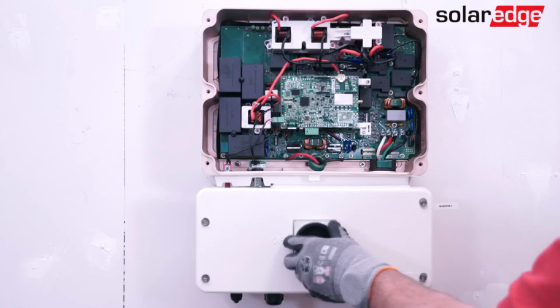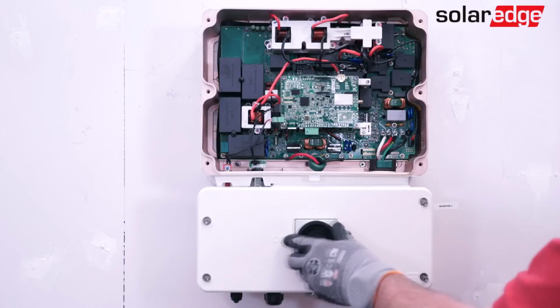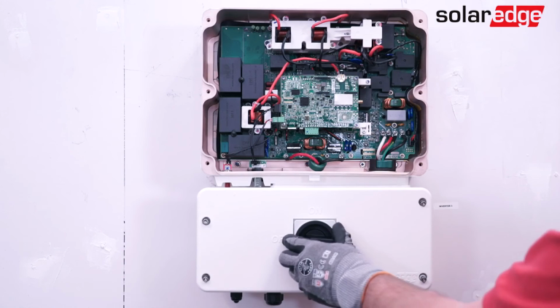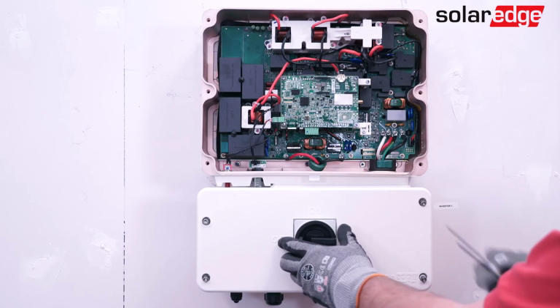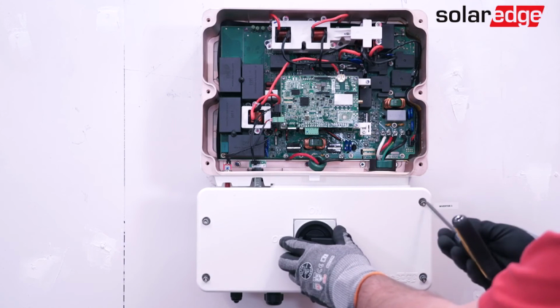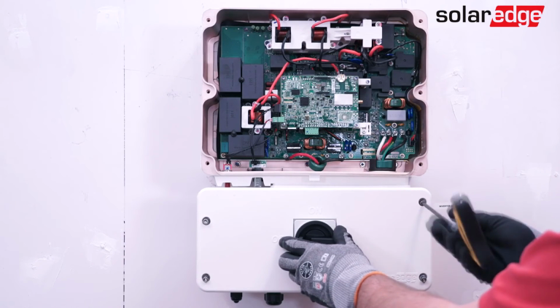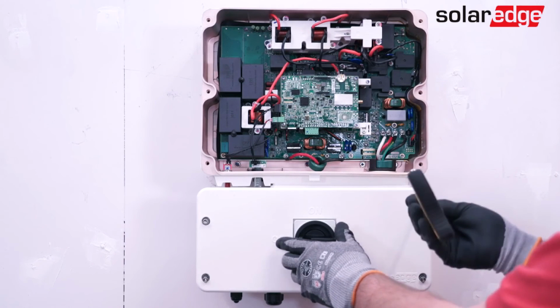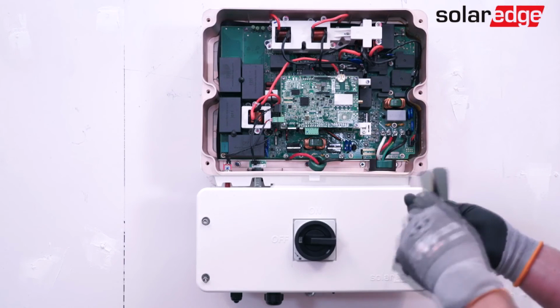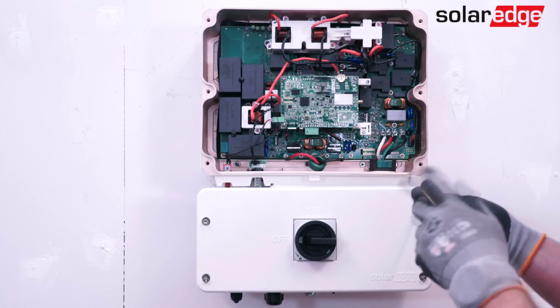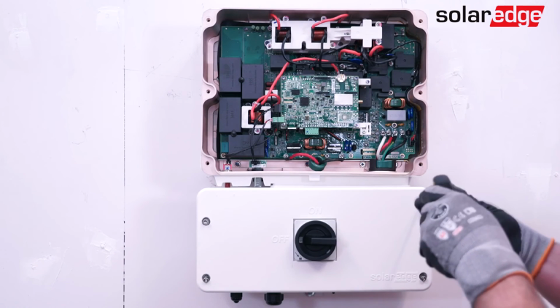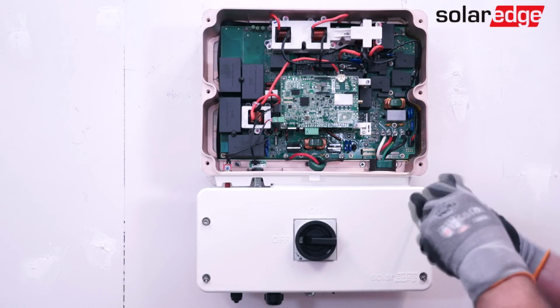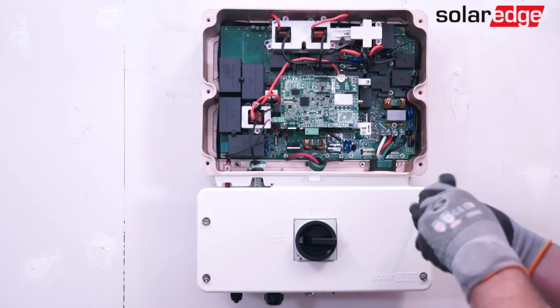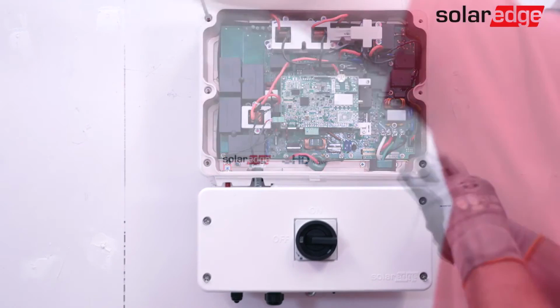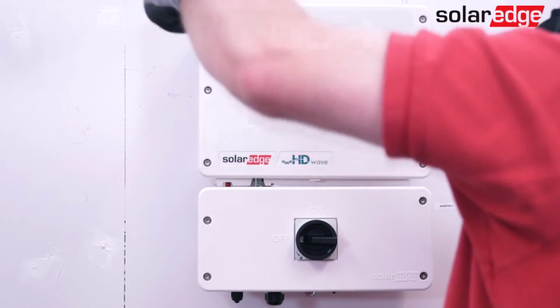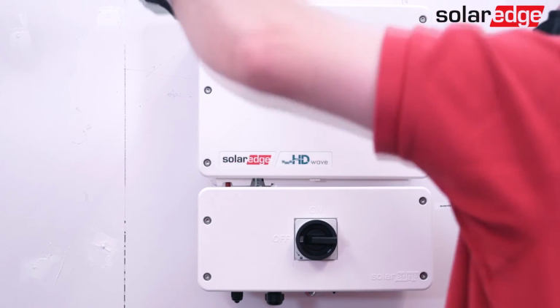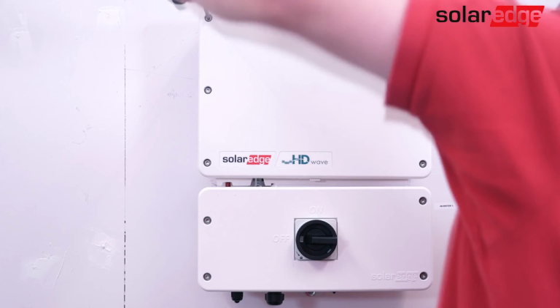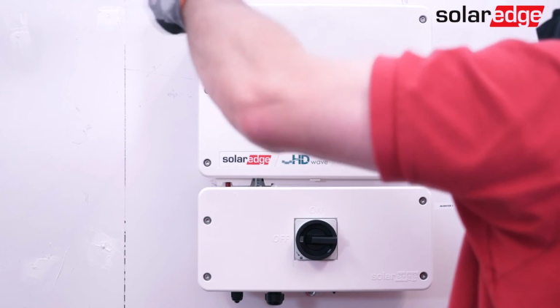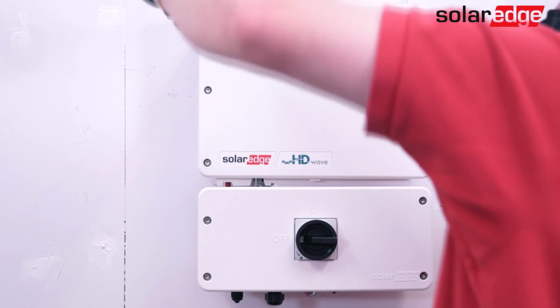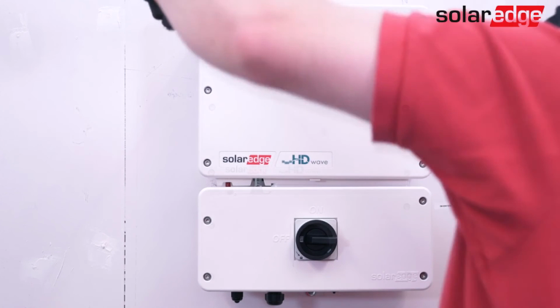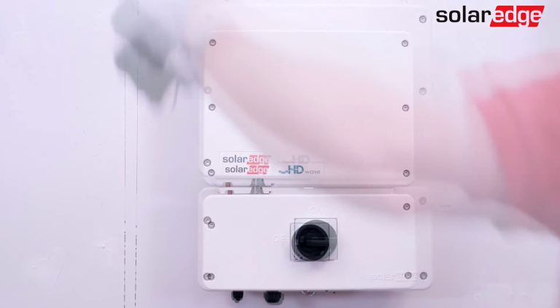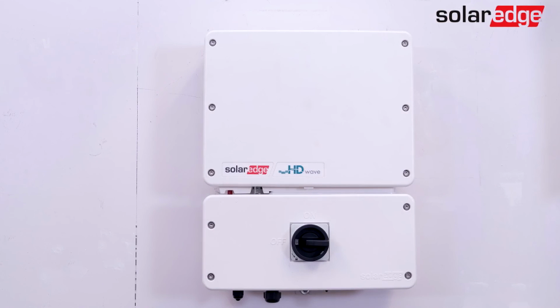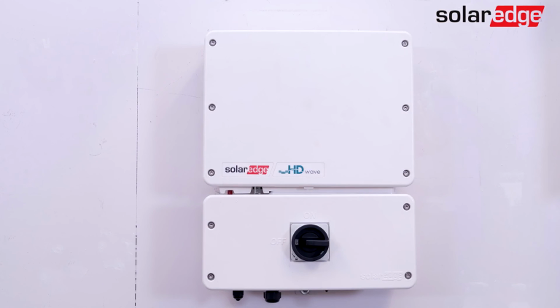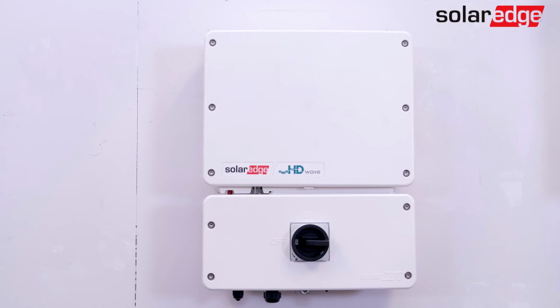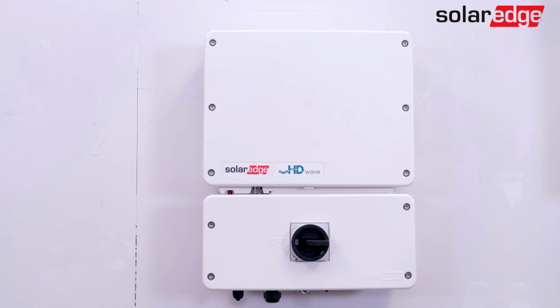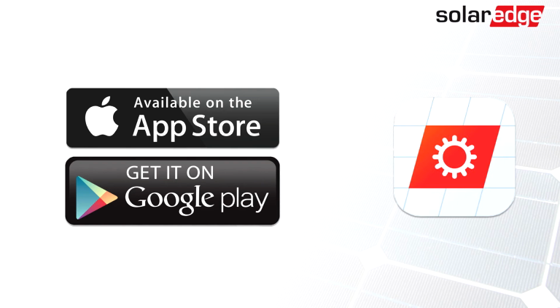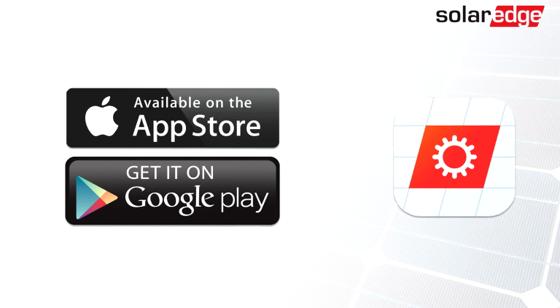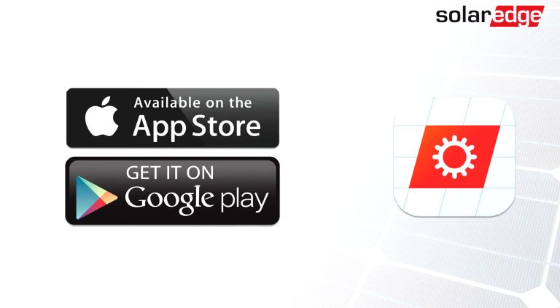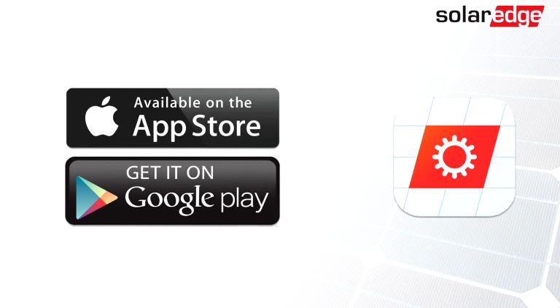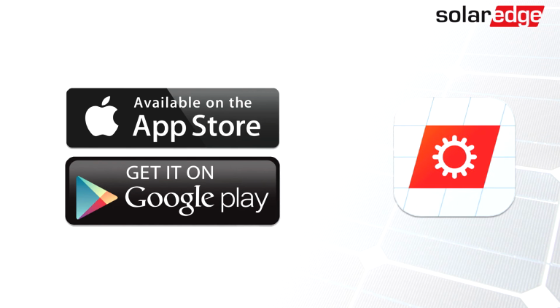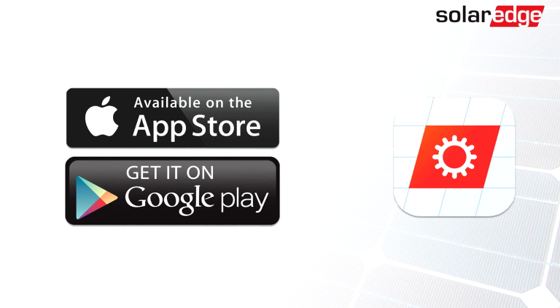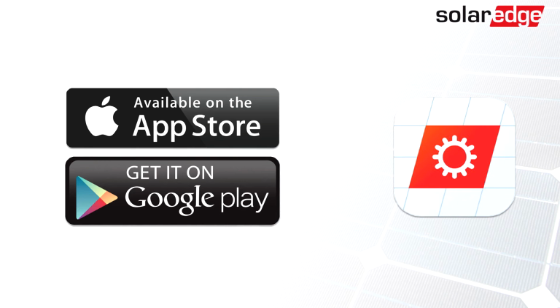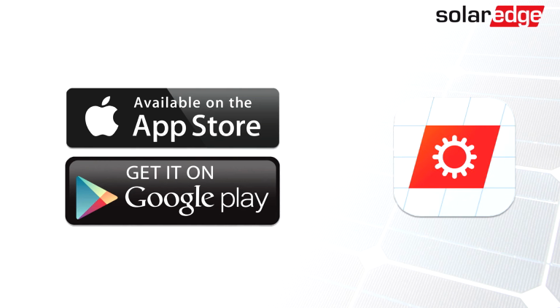Congratulations! You have successfully swapped the upper cabinet on a SolarEdge inverter with HD-Wave technology. Now you'll need to replace the covers, re-energize the system, and re-commission it using the SolarEdge Setapp application.